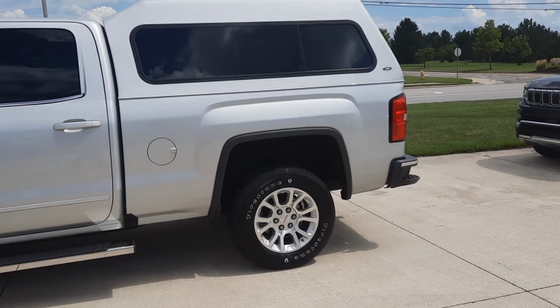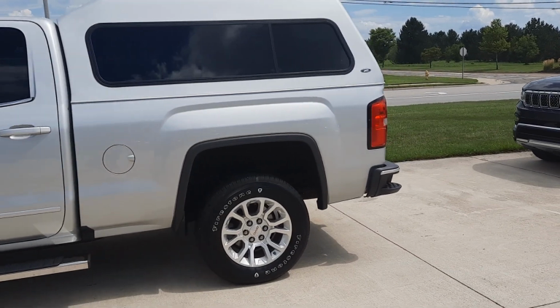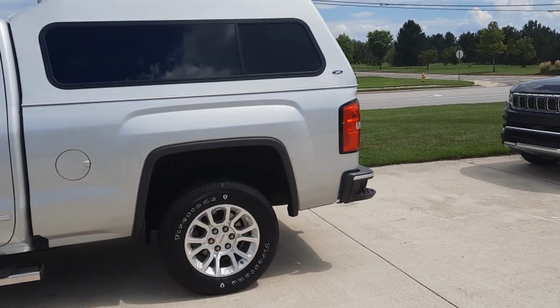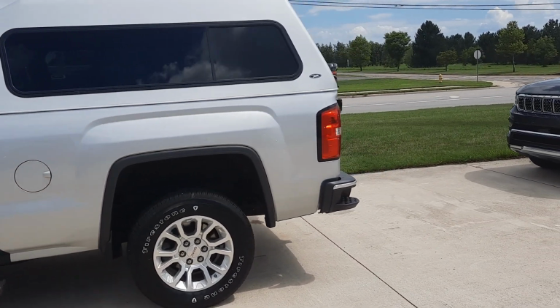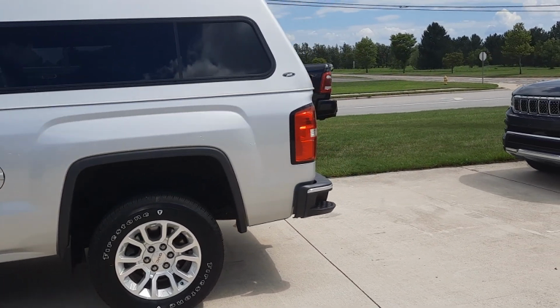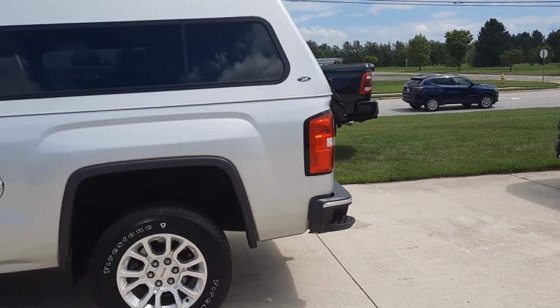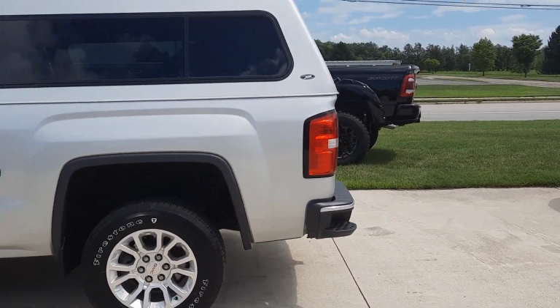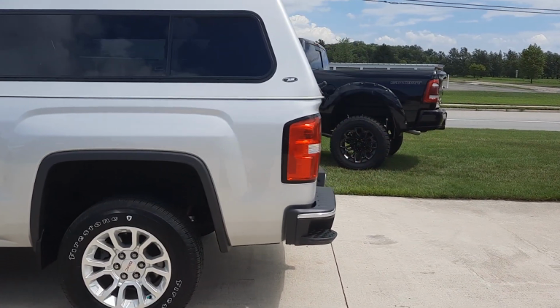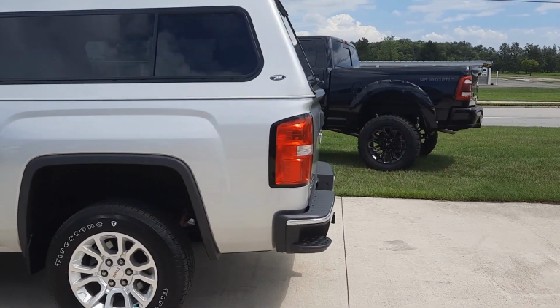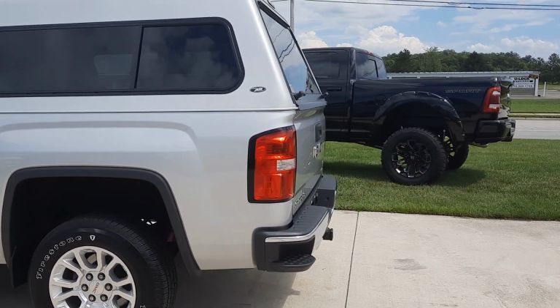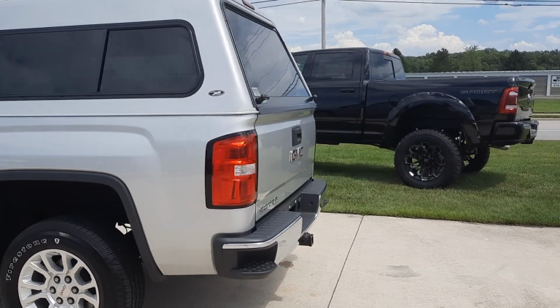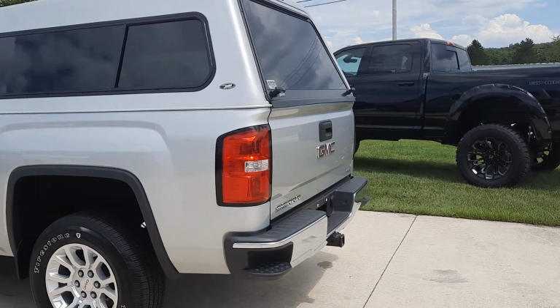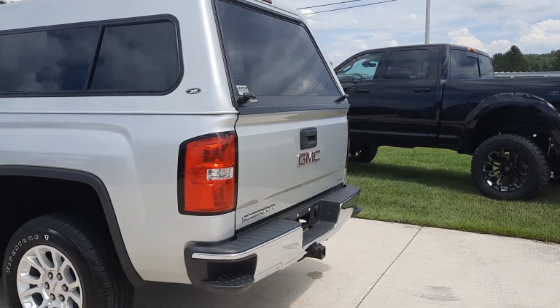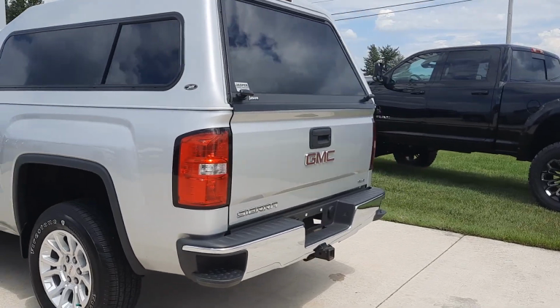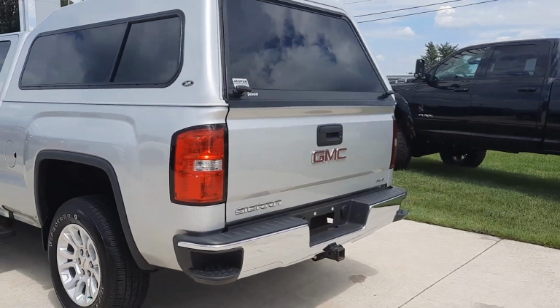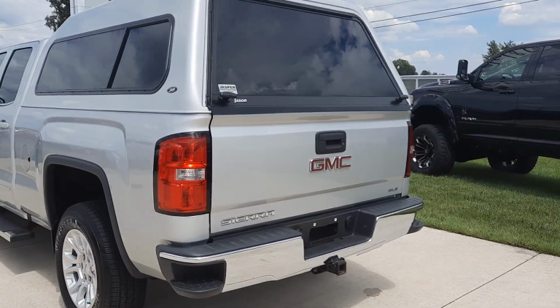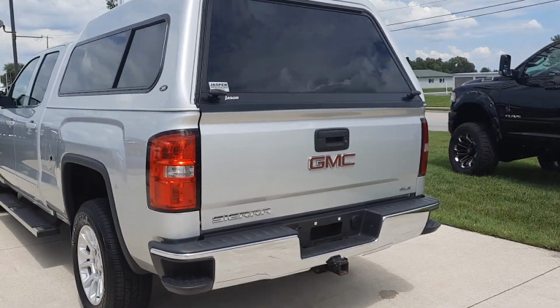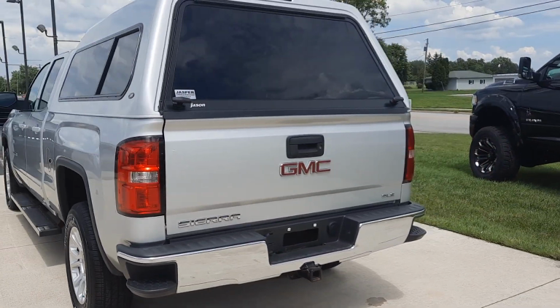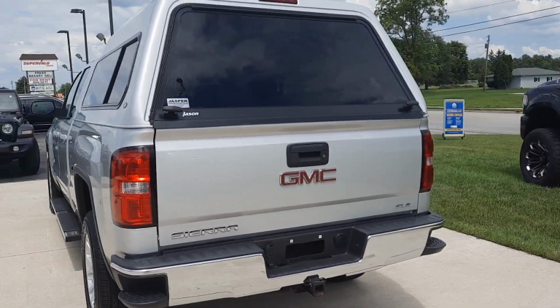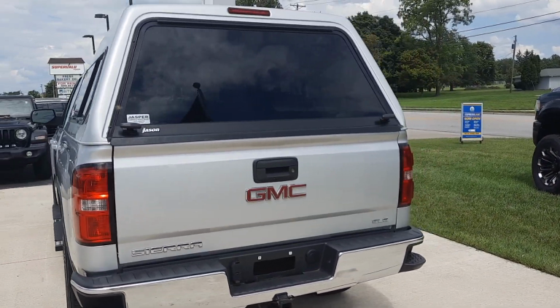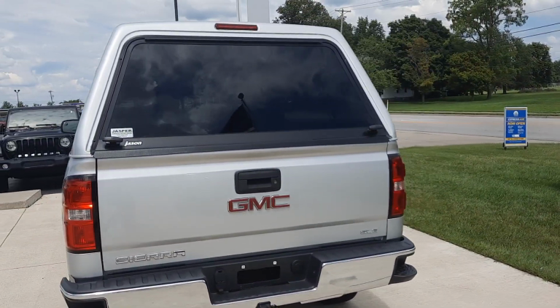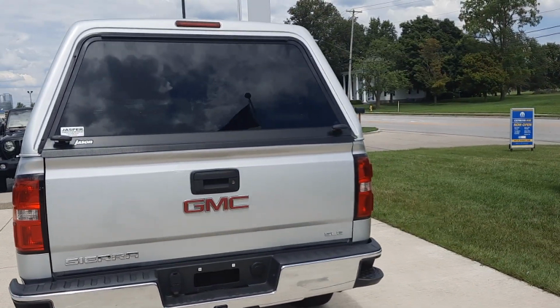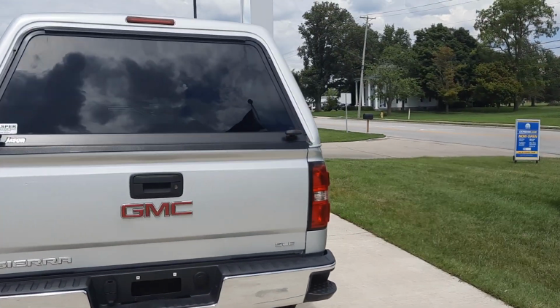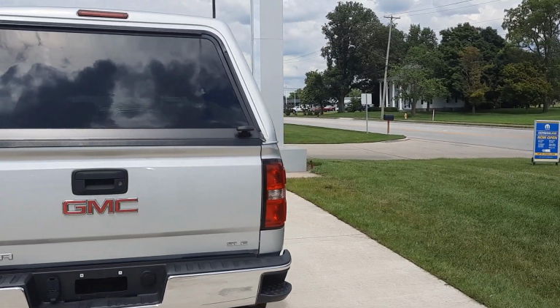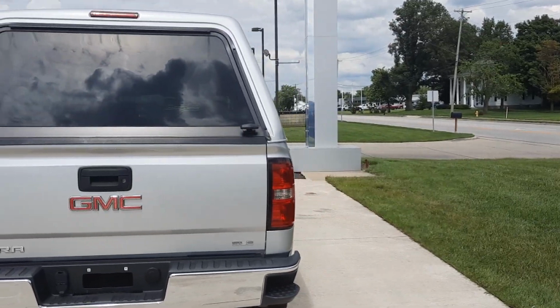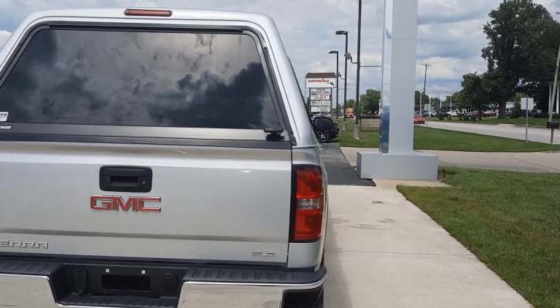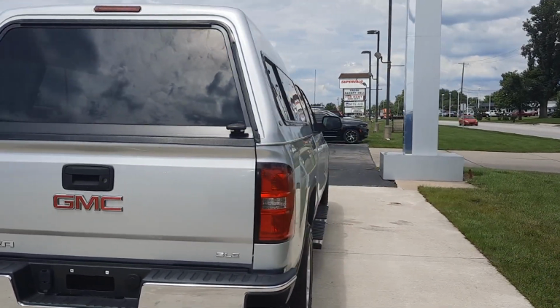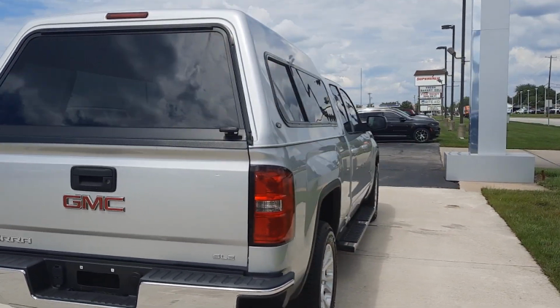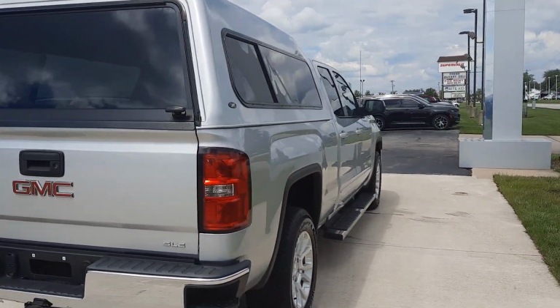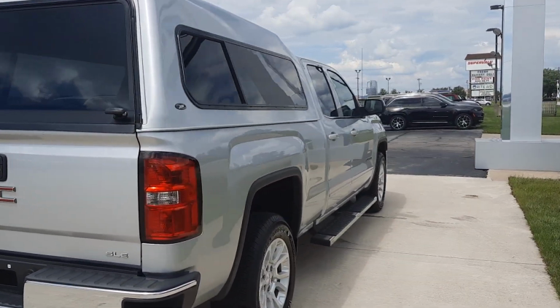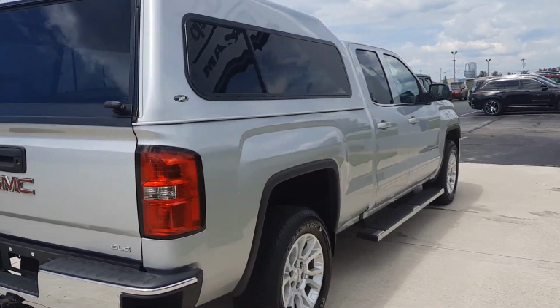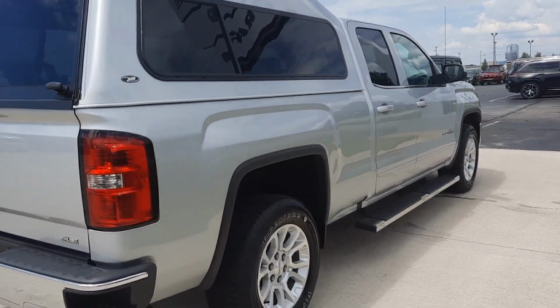This one is four-wheel drive. It does have running boards, a tow package, and it's got a cap. The outside is in good shape.